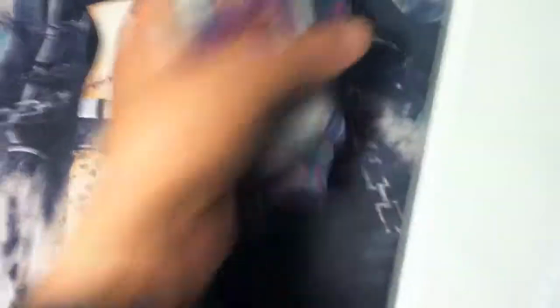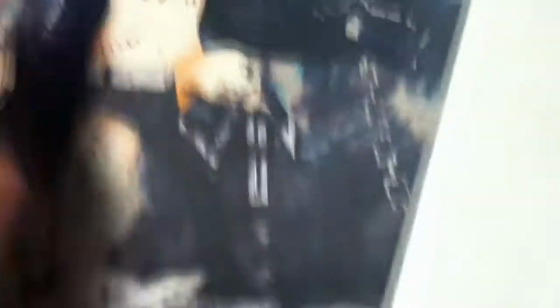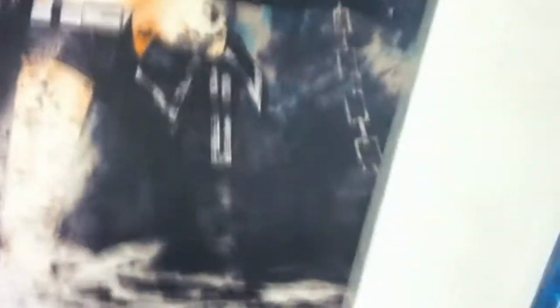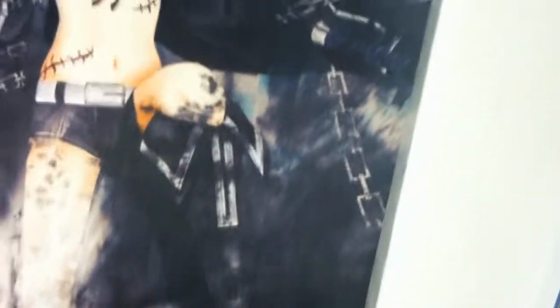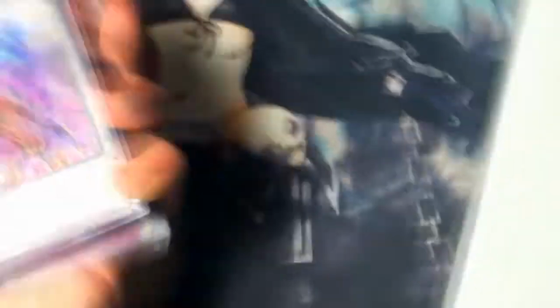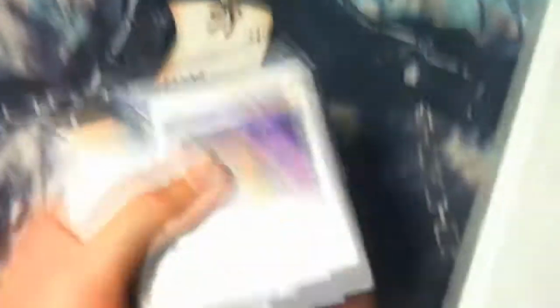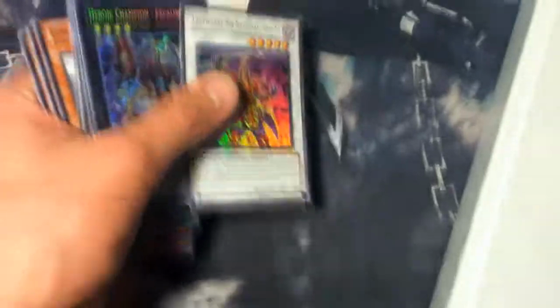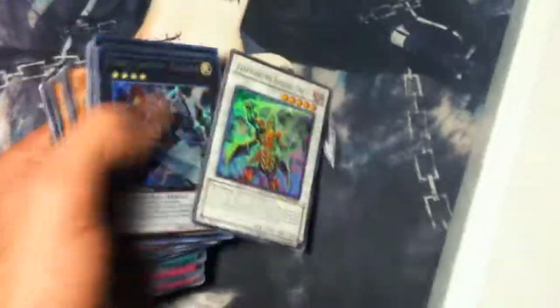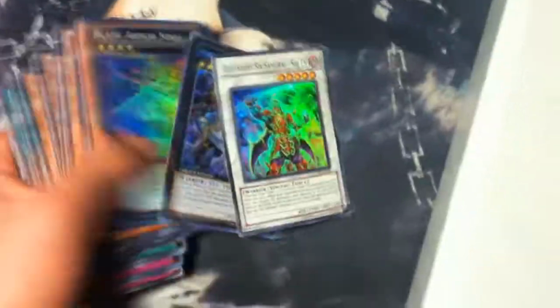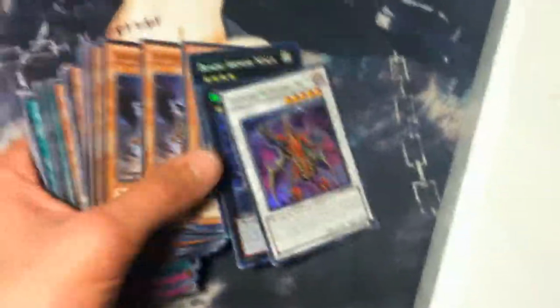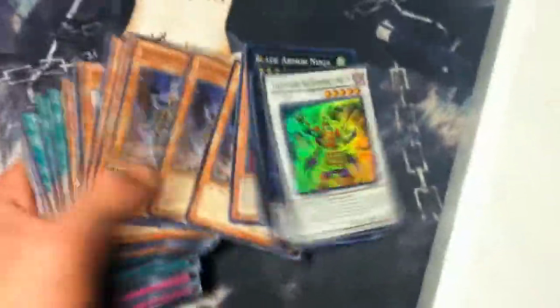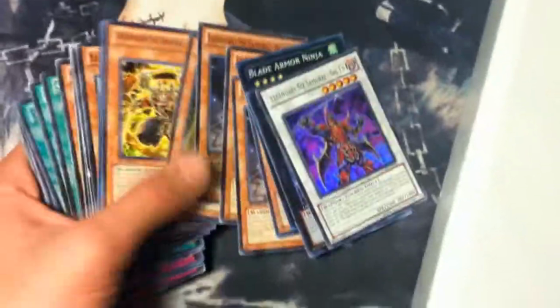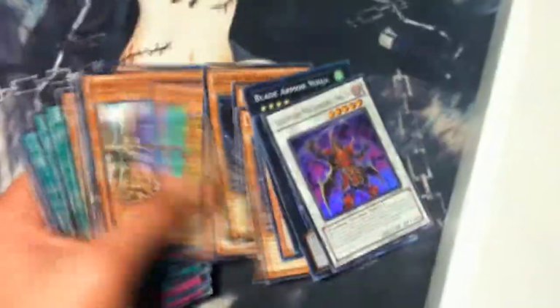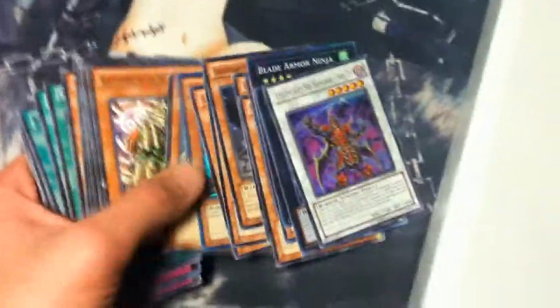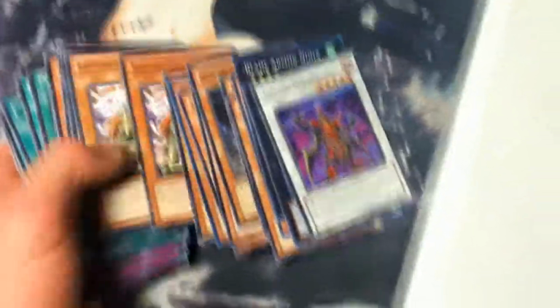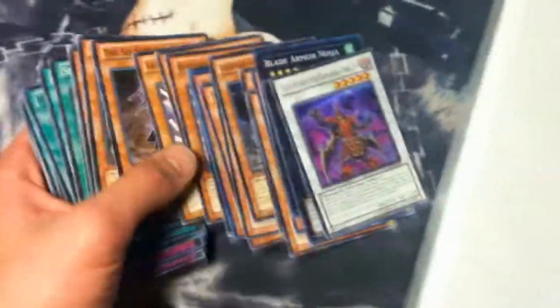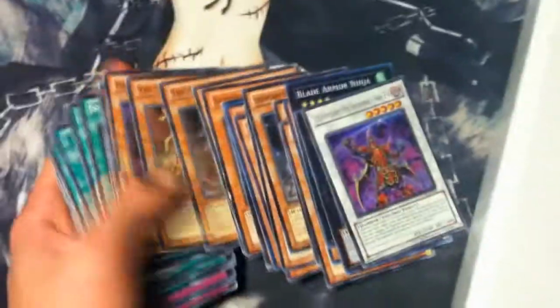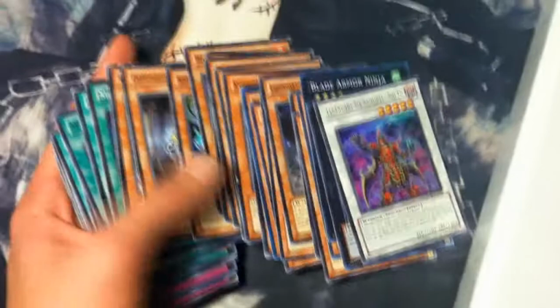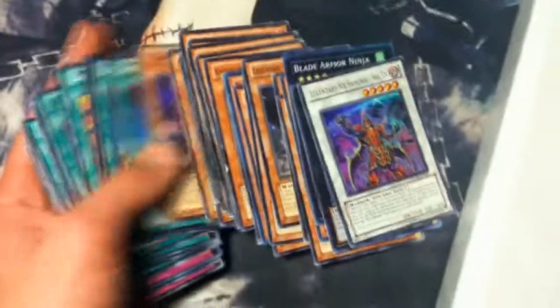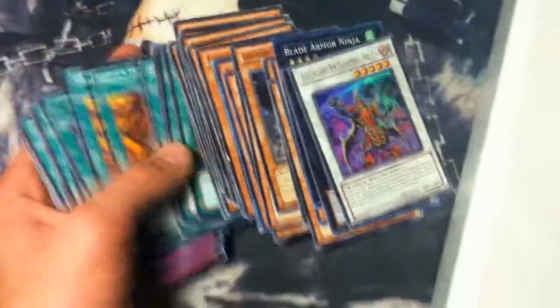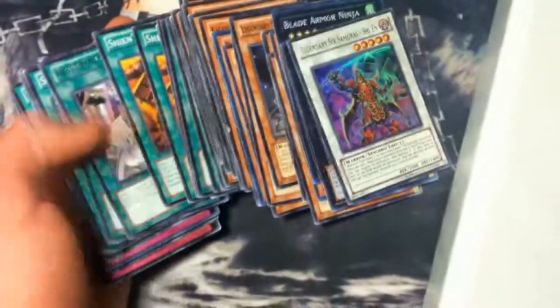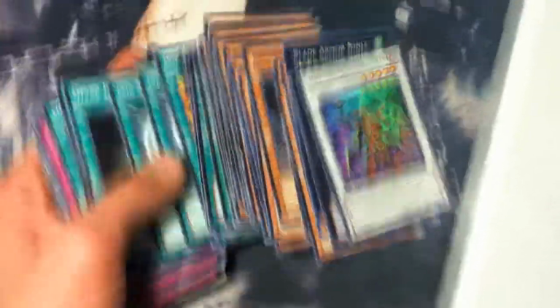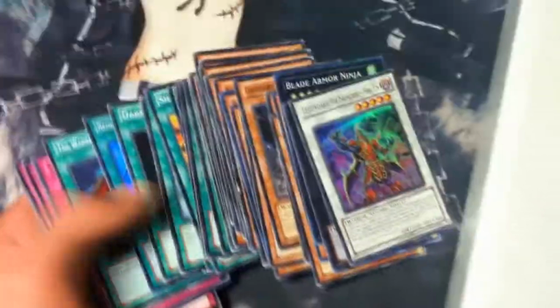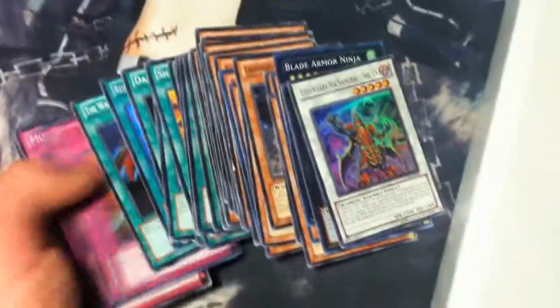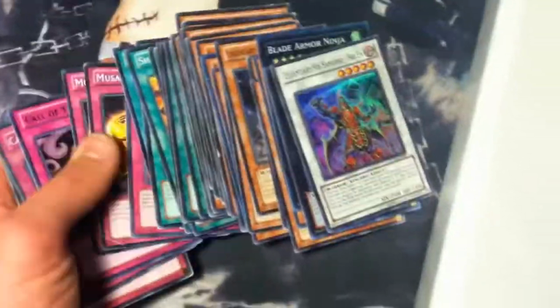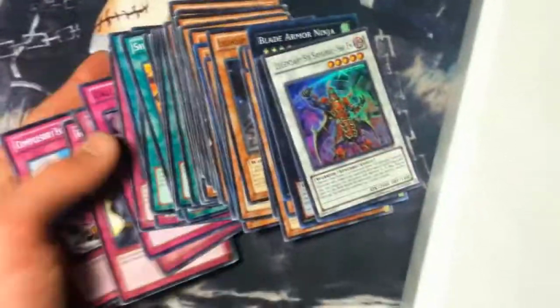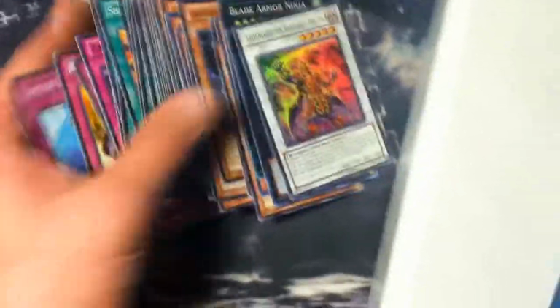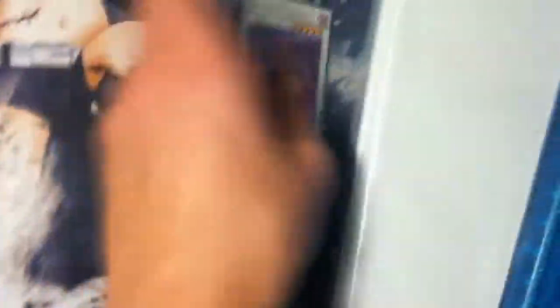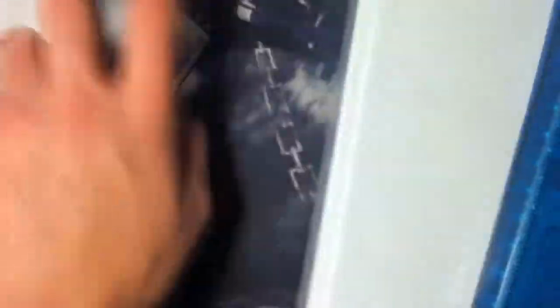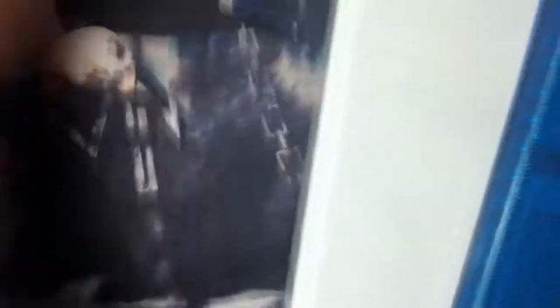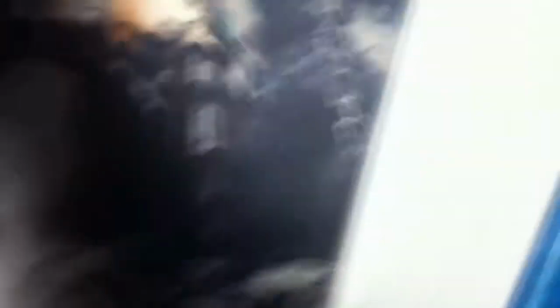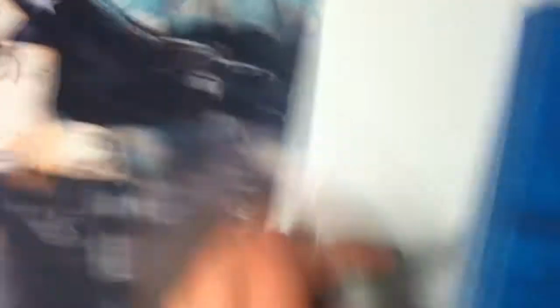Moving on, I have a Six Samurai deck. I'm going to go through that real quick — this basically has everything for the main deck, plus an Ultra Sheehan. So that's everything there.